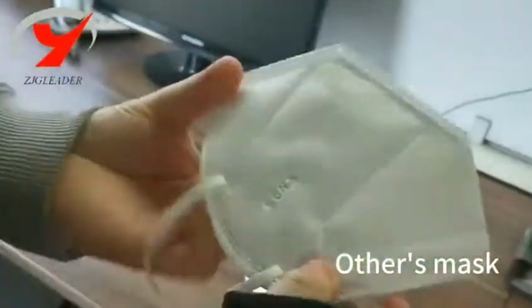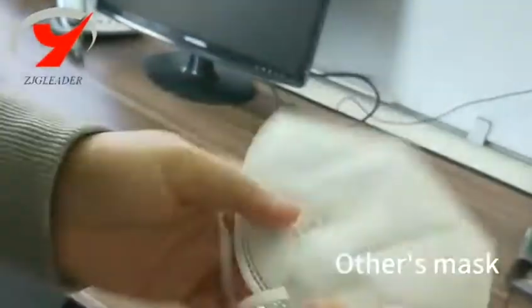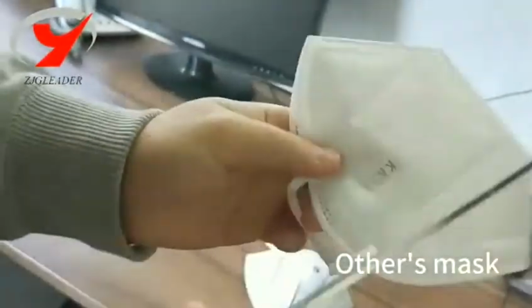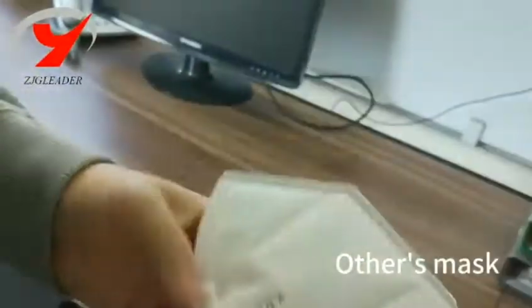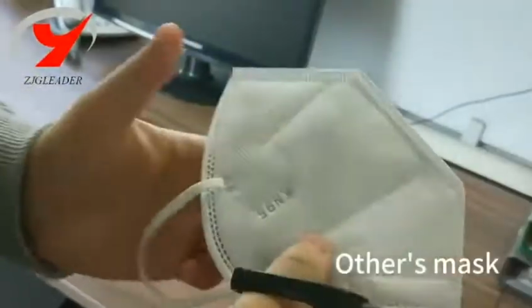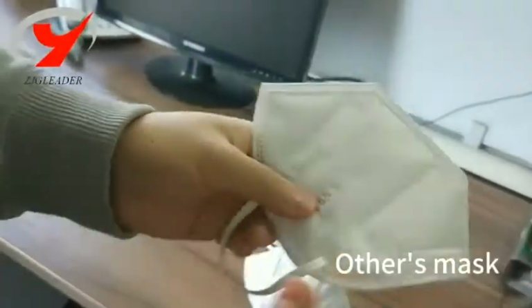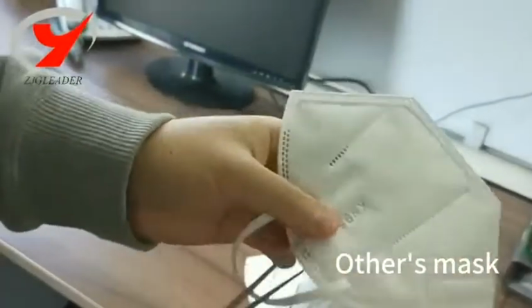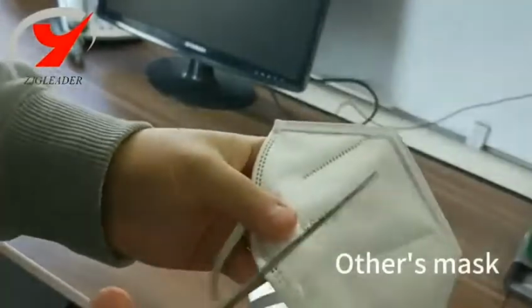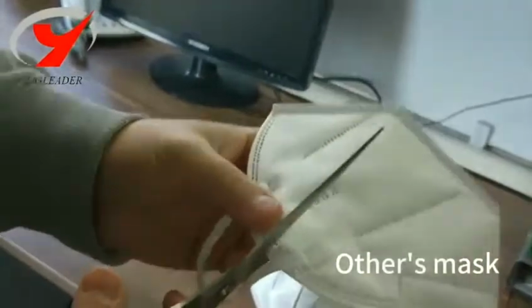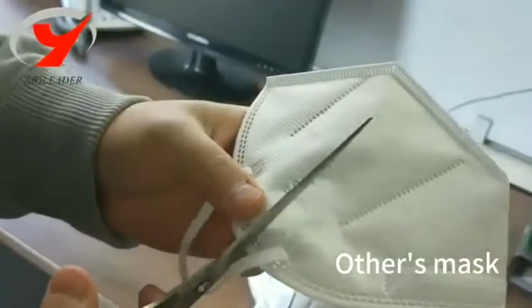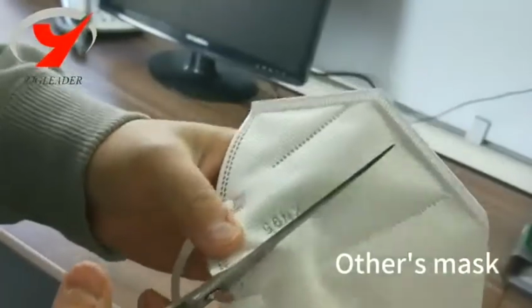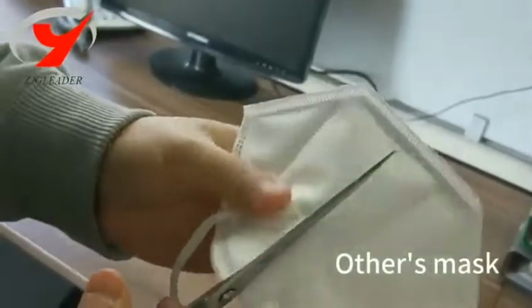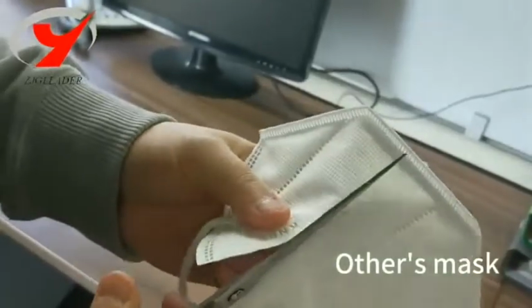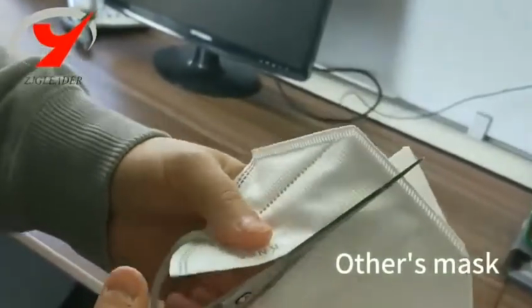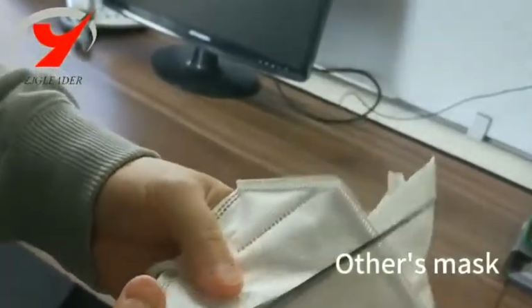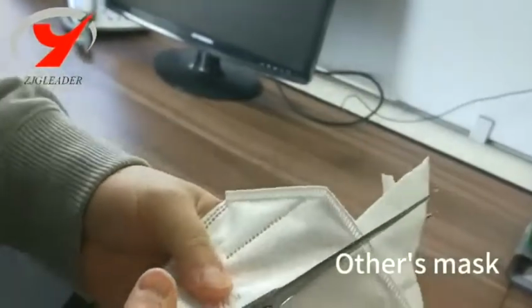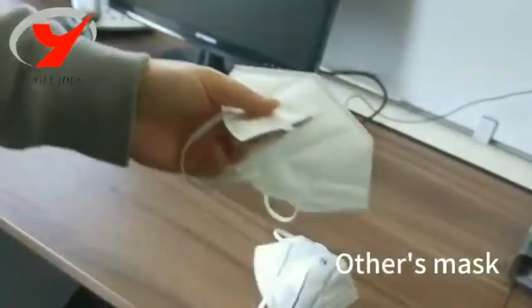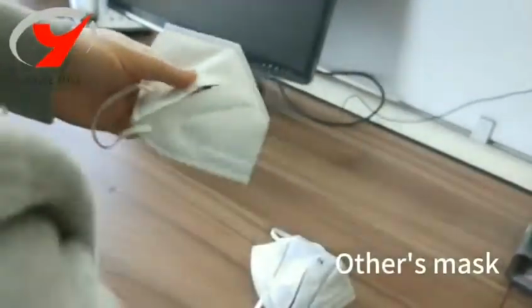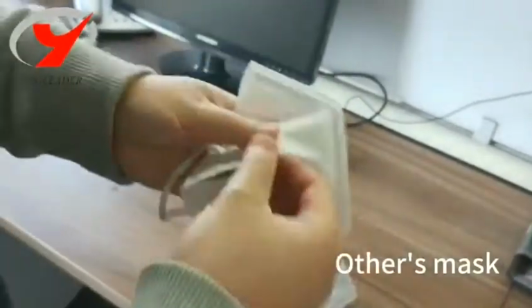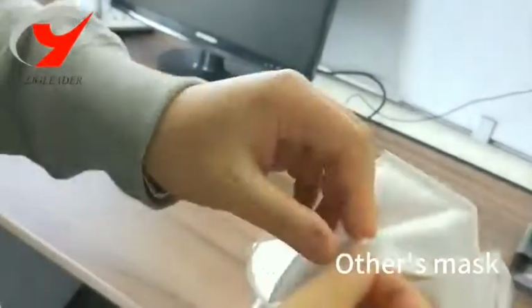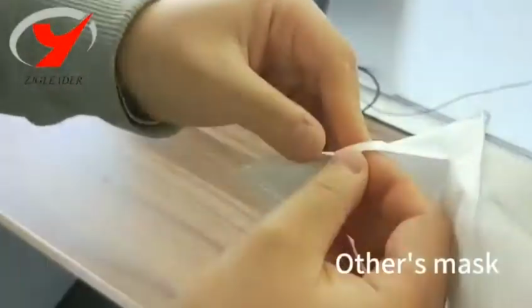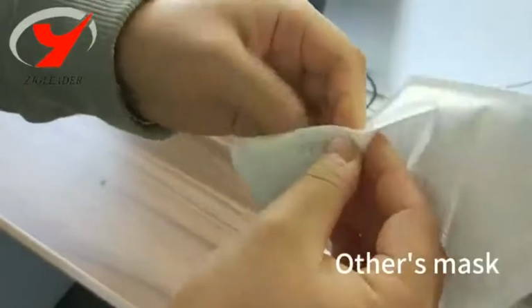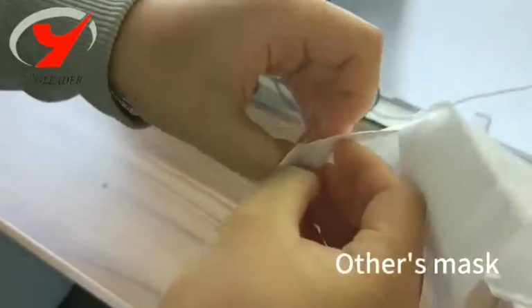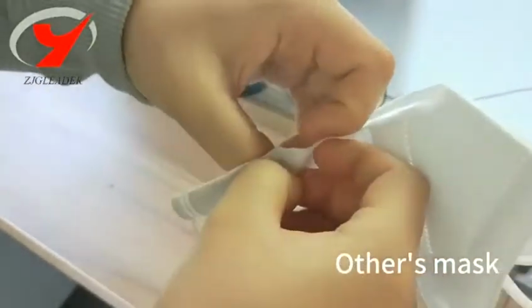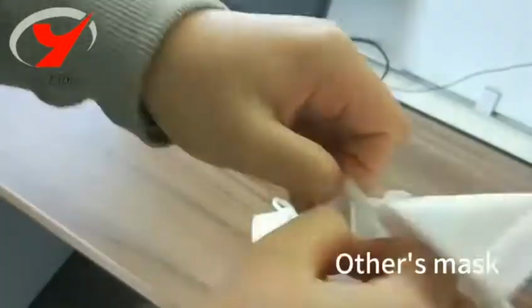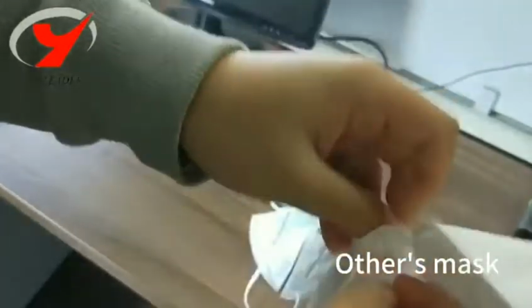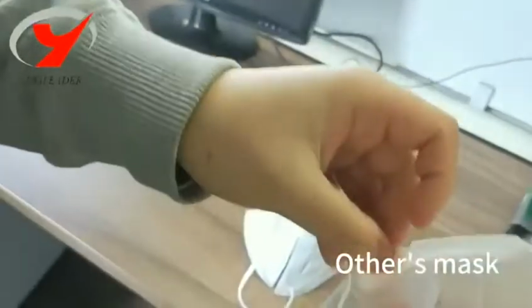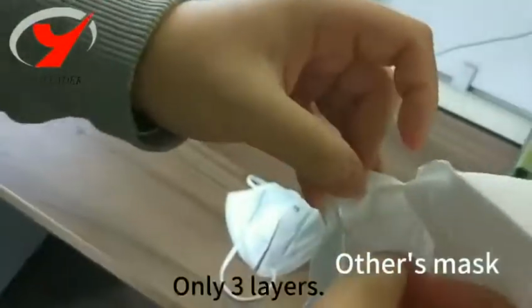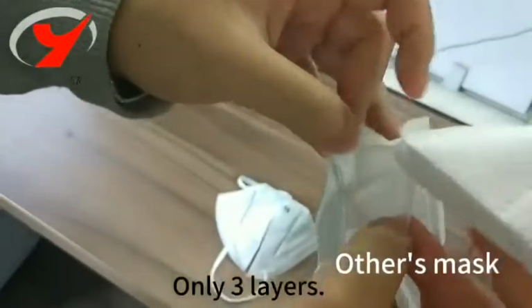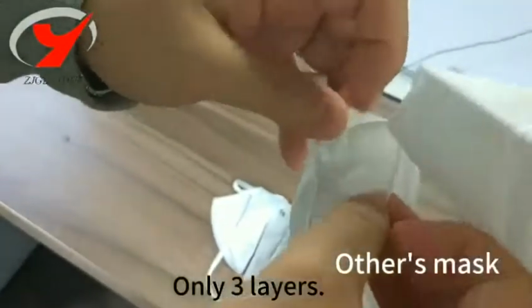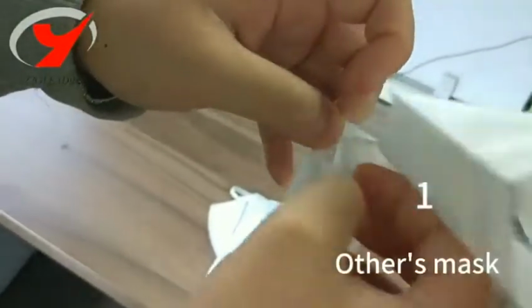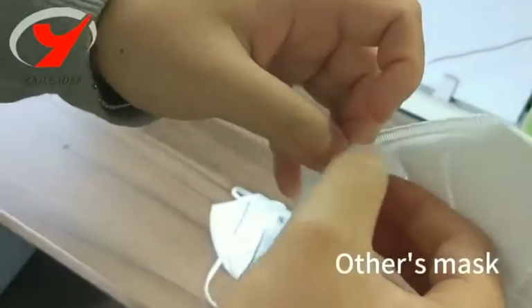This one is from another medical health company — have a look at the middle cut. You can see only three layers: one, two, three.